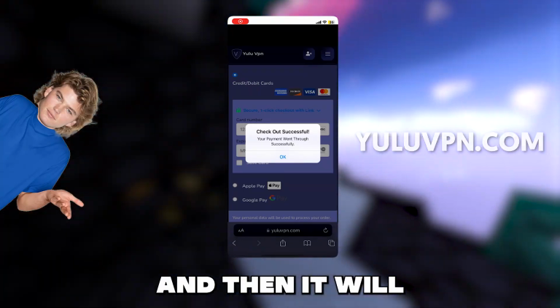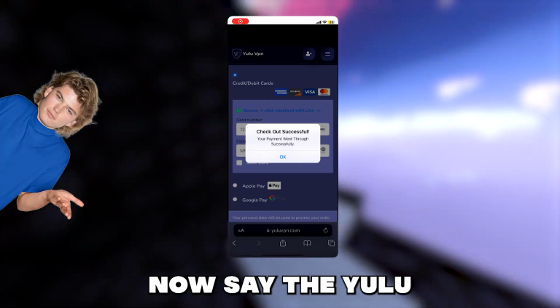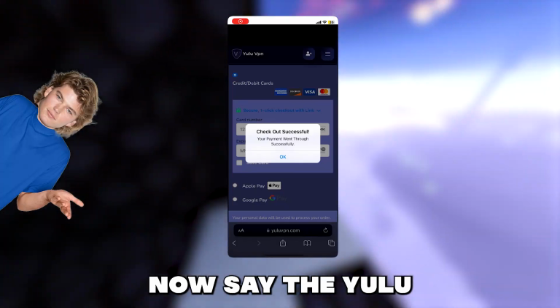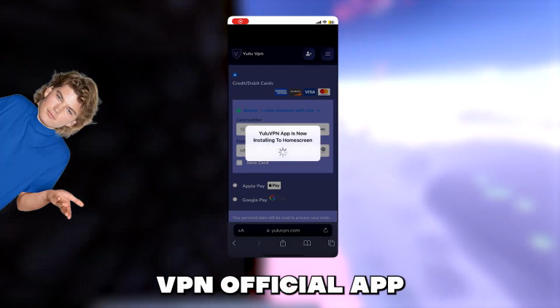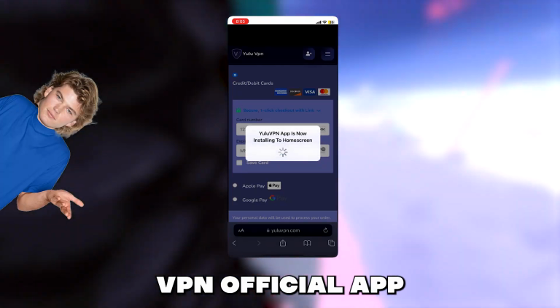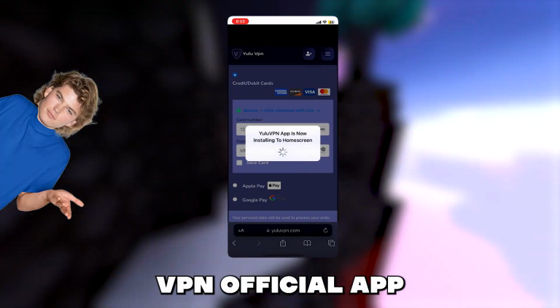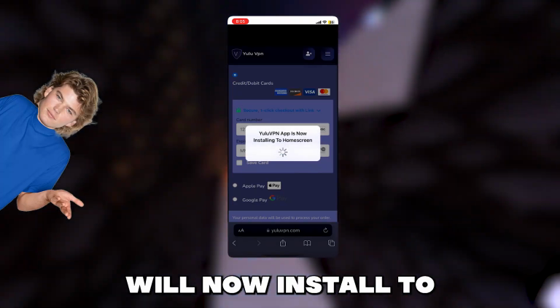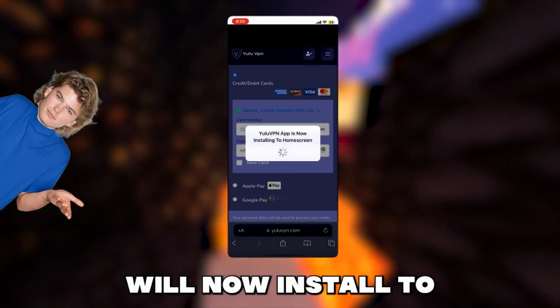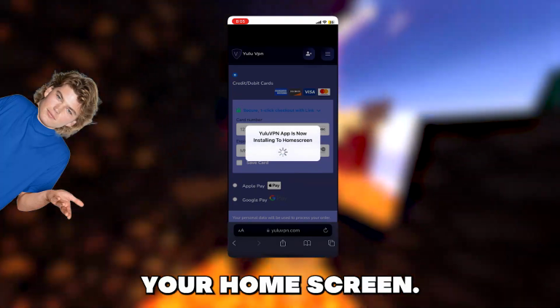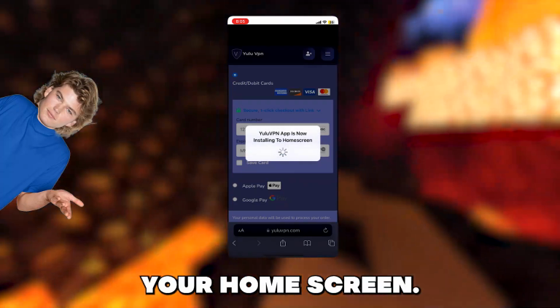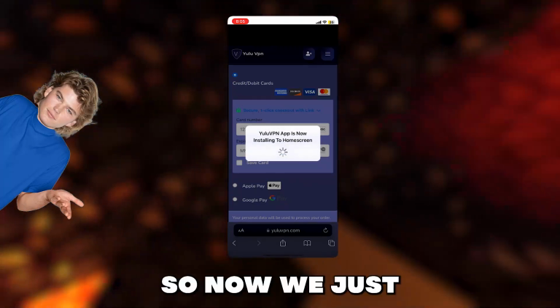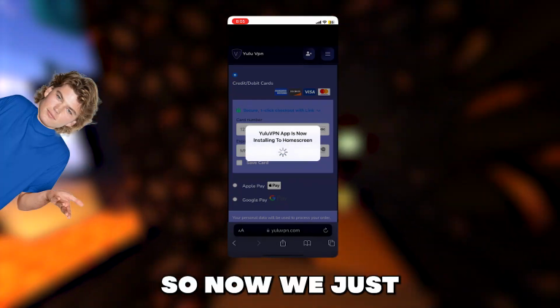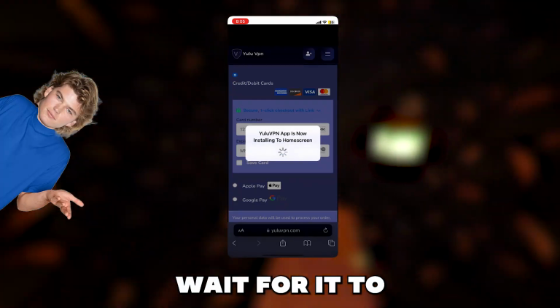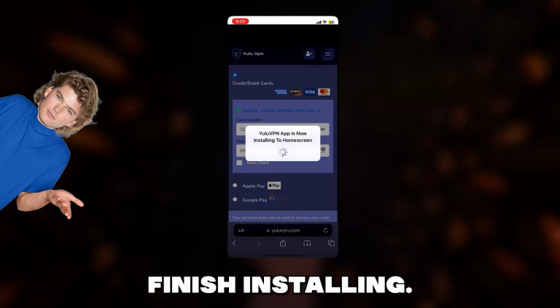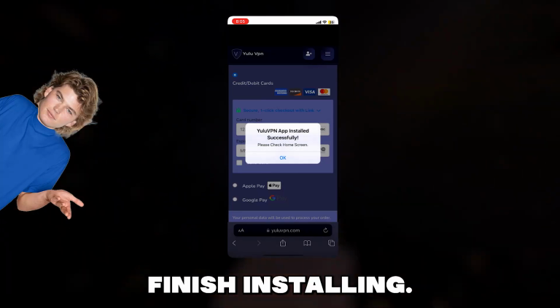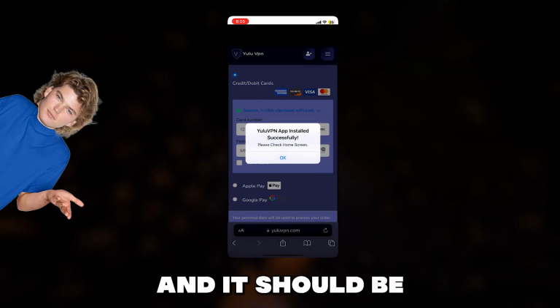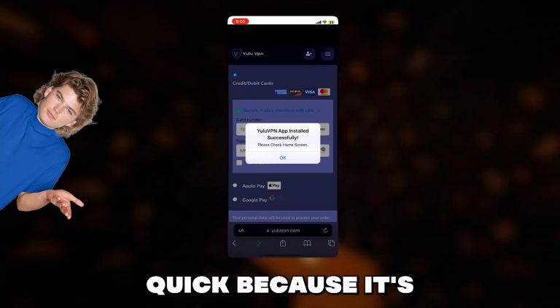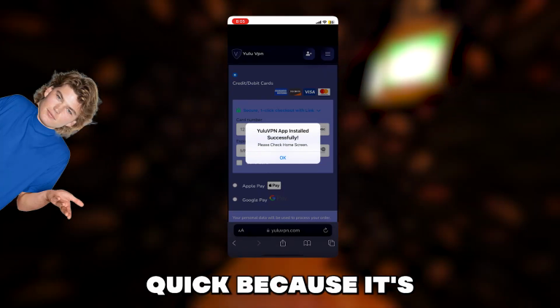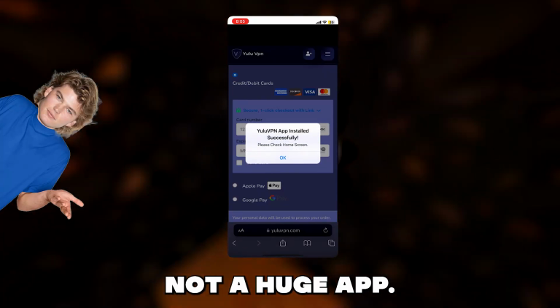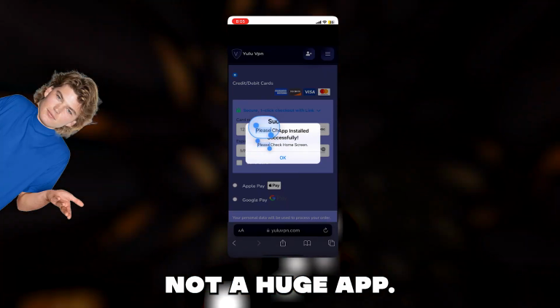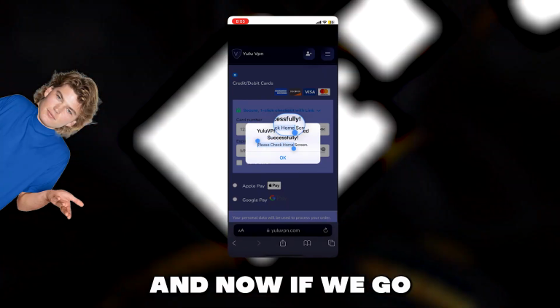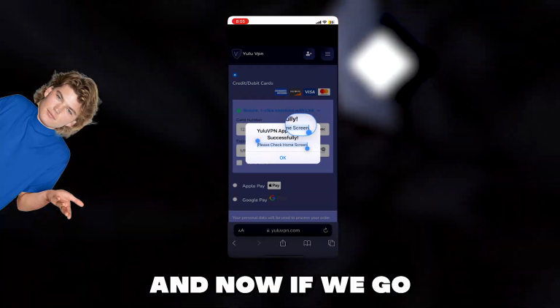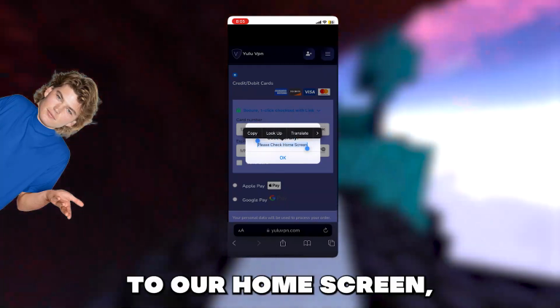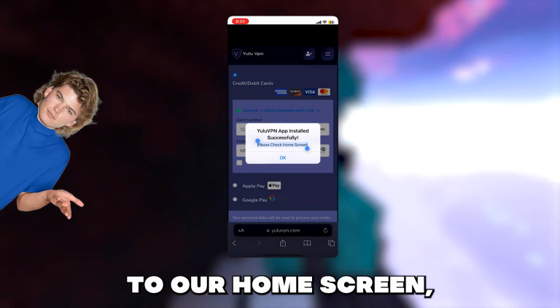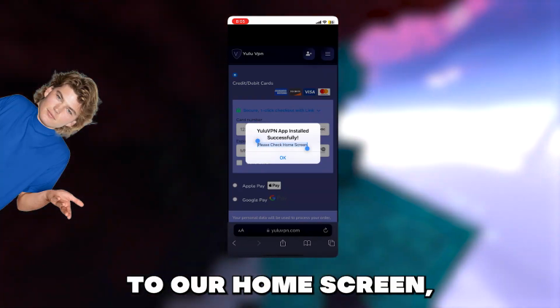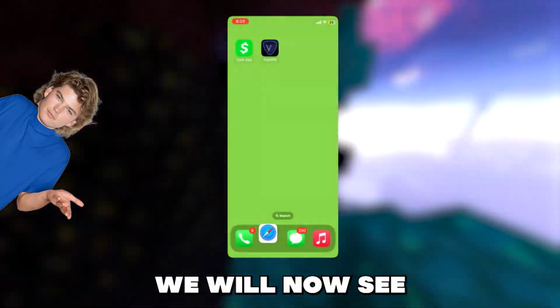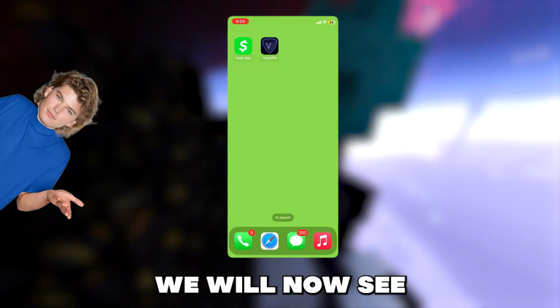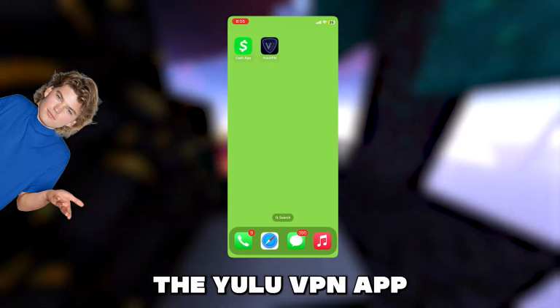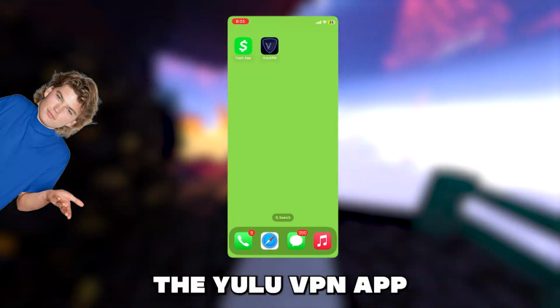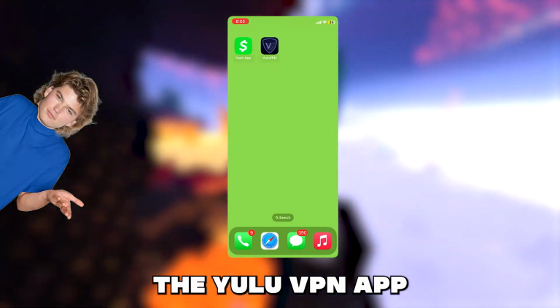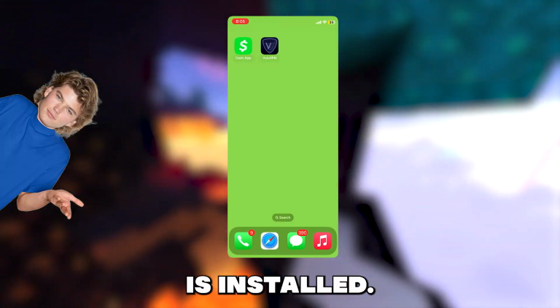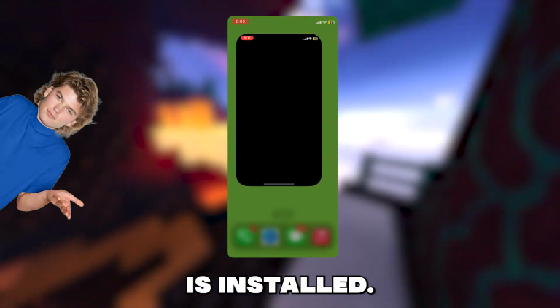Once you check out it will now show a success pop-up notification saying you have successfully purchased the VPN, and then it will say the Yulu VPN official app will now install to your home screen. So now we just wait for it to finish installing — it should be quick because it's not a huge app. And now if we go to our home screen we will now see the Yulu VPN app is installed.